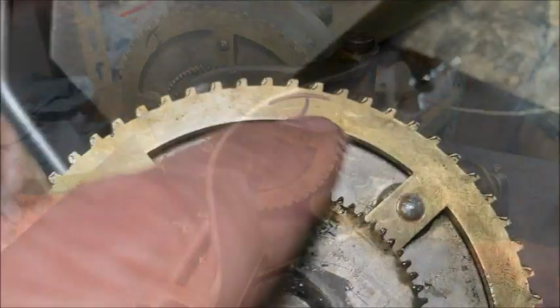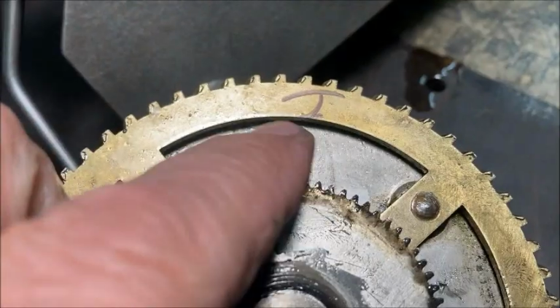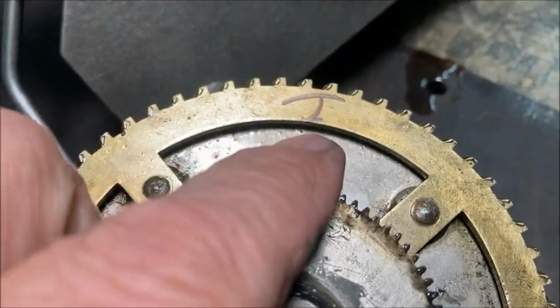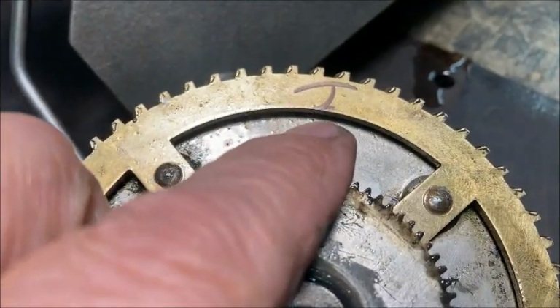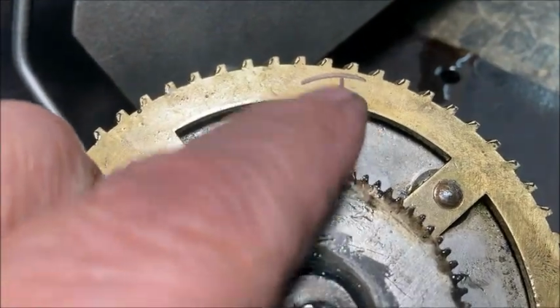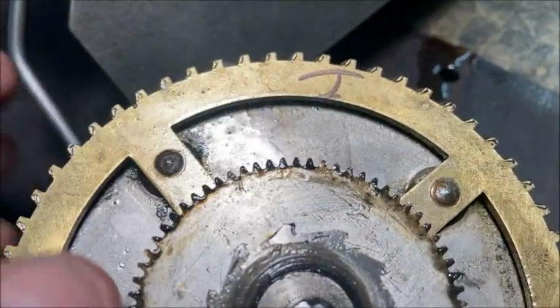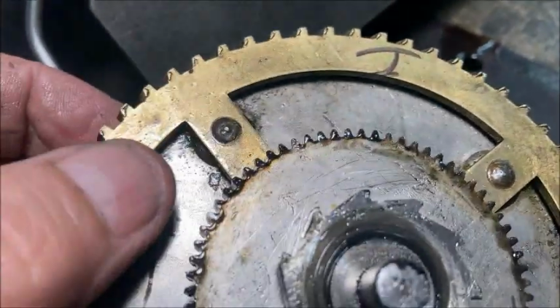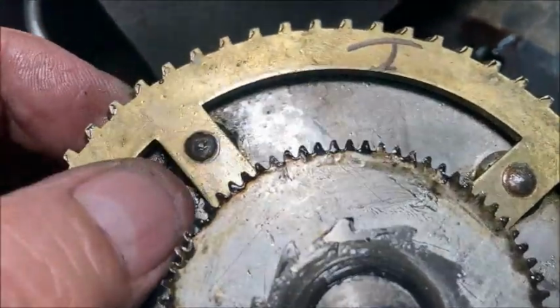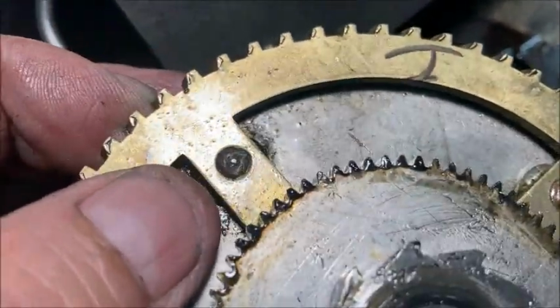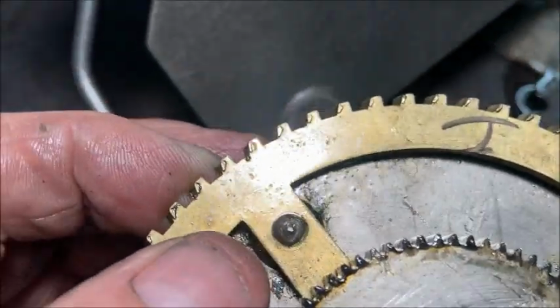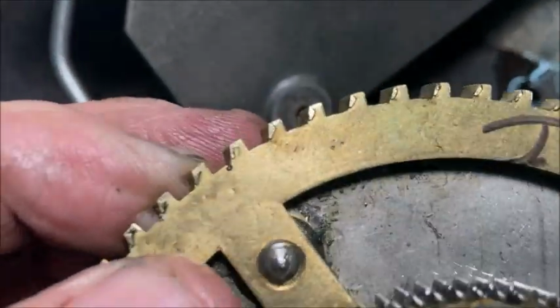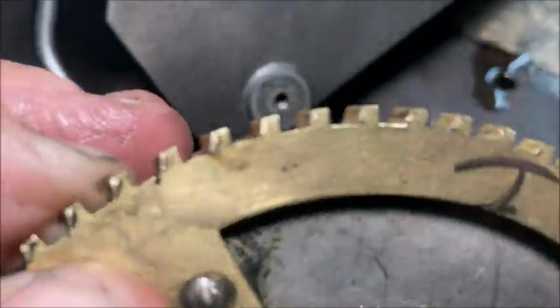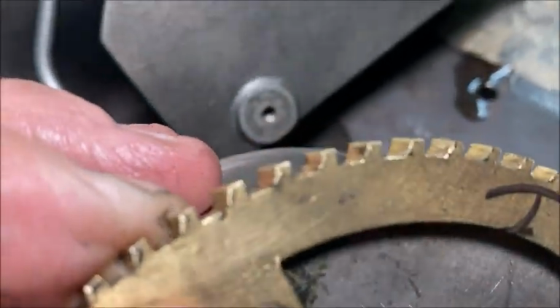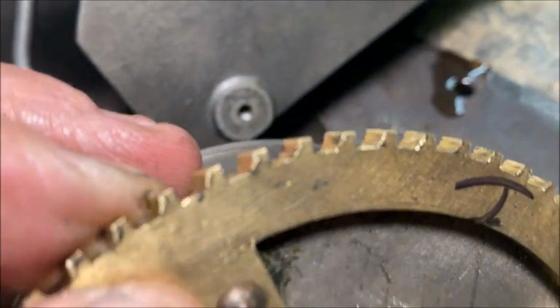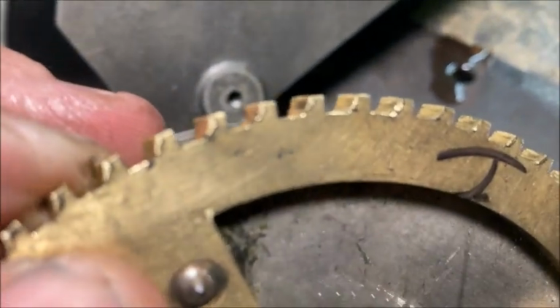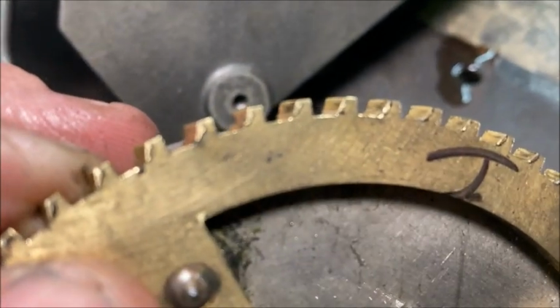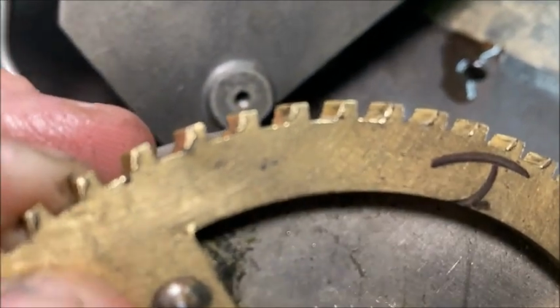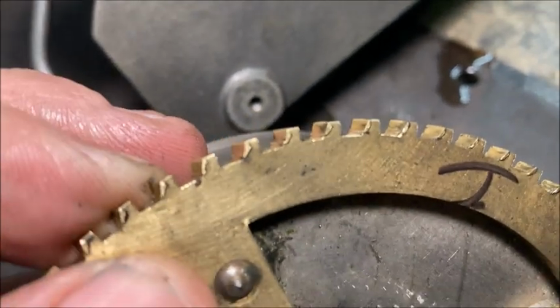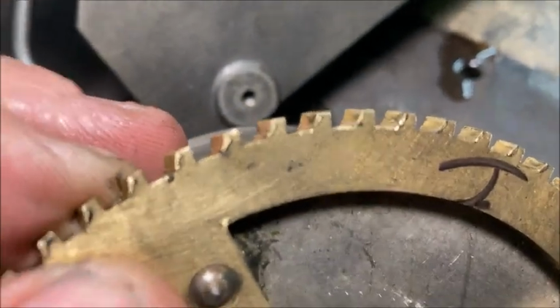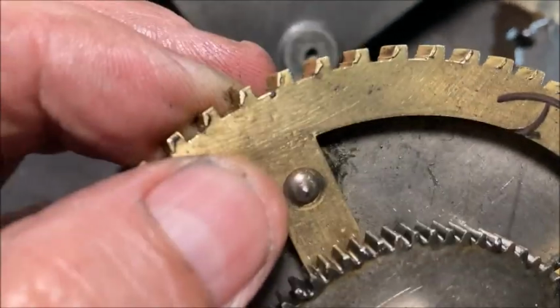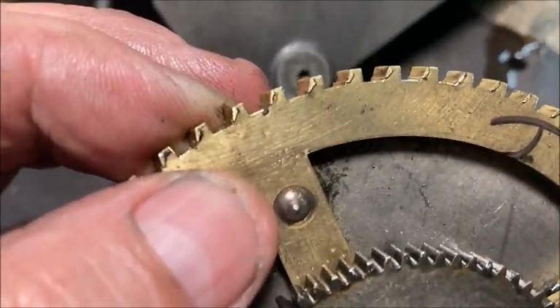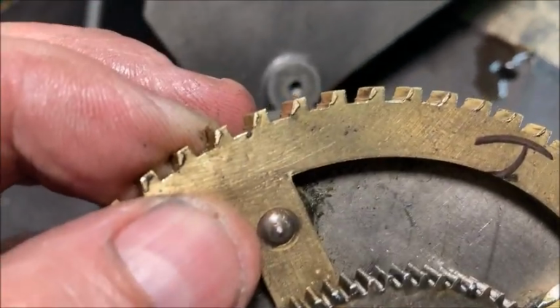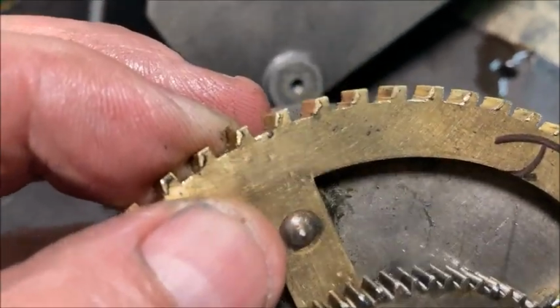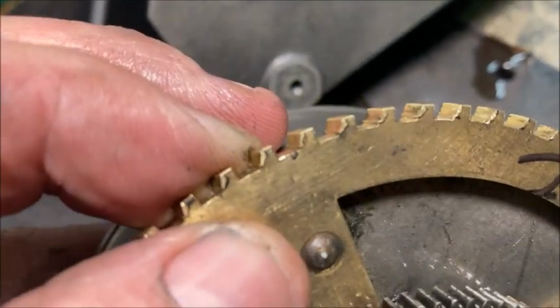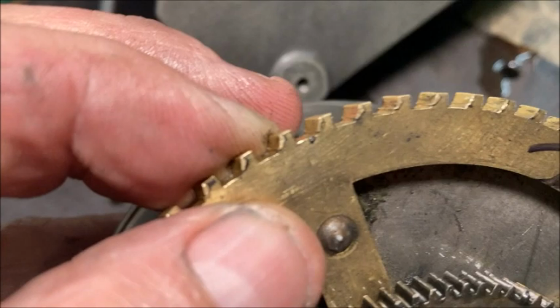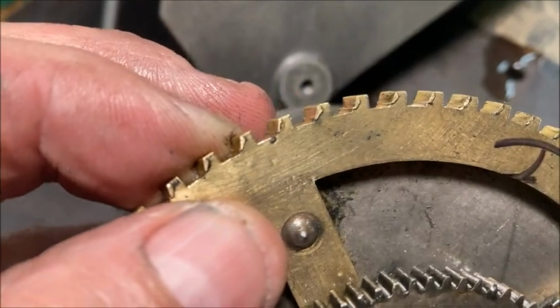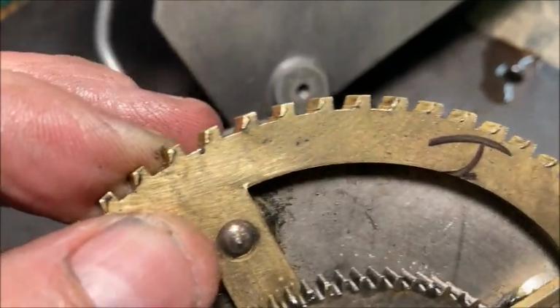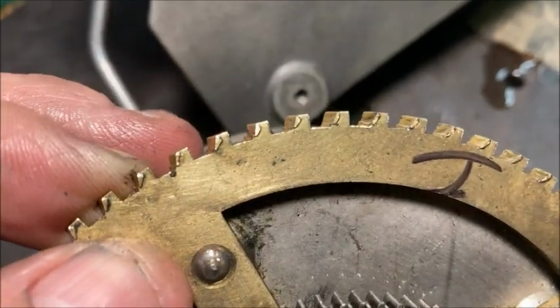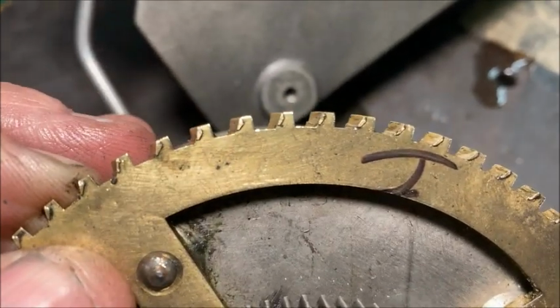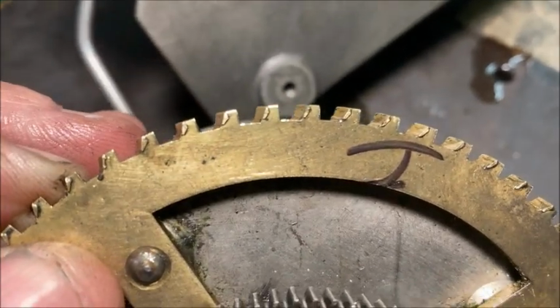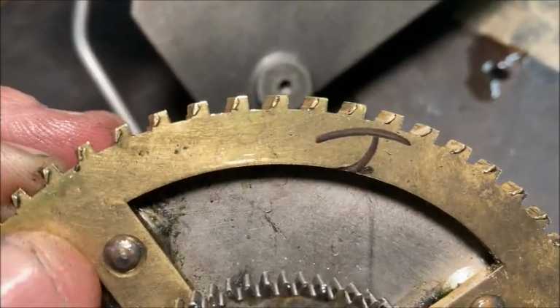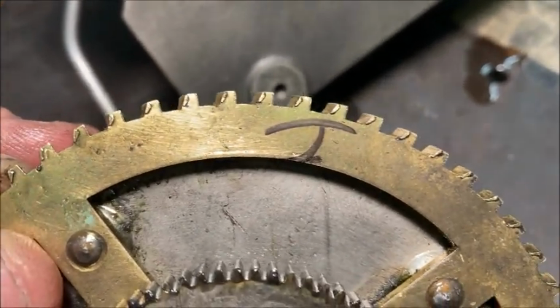This is the part of the spring barrel I marked, and you can see the teeth here. There we go — the teeth in this section are pretty badly worn.